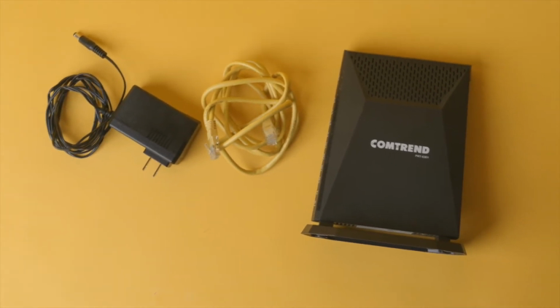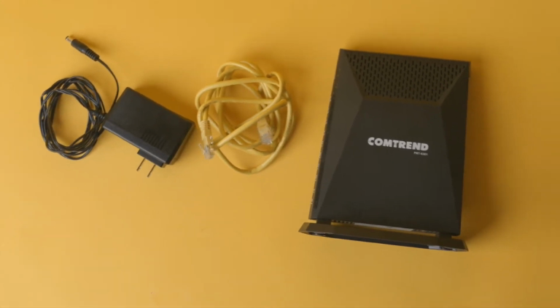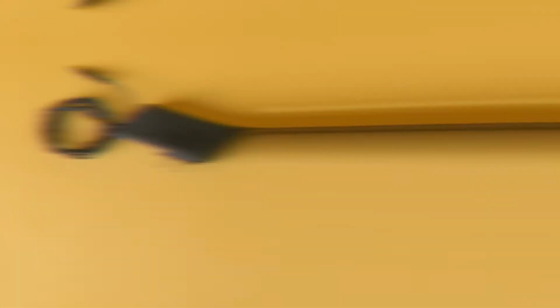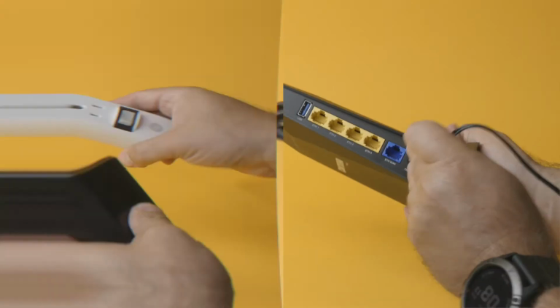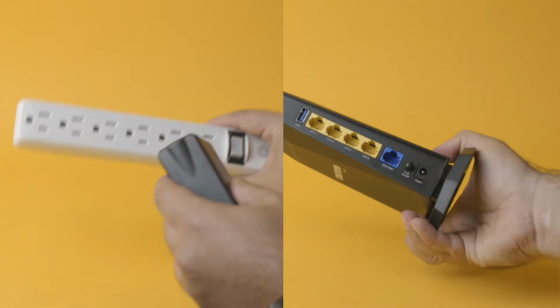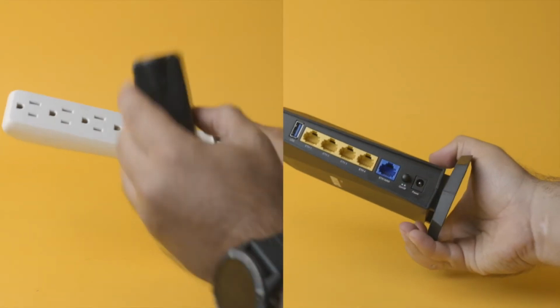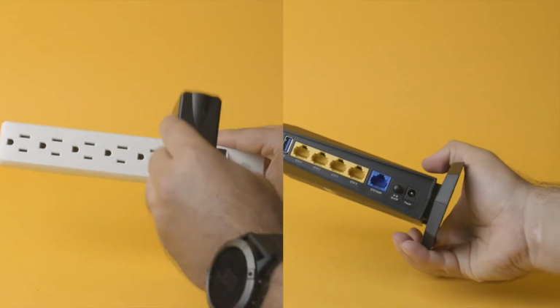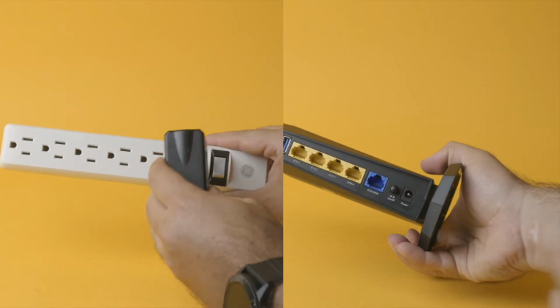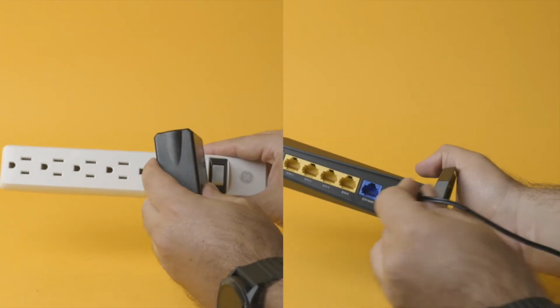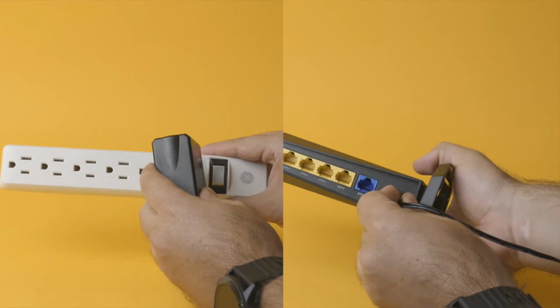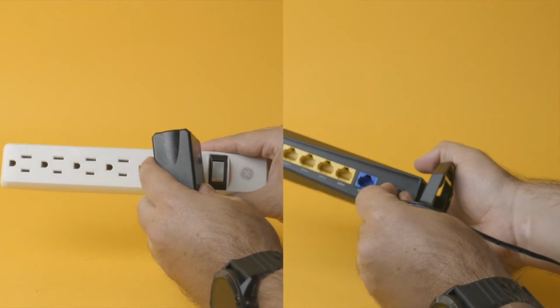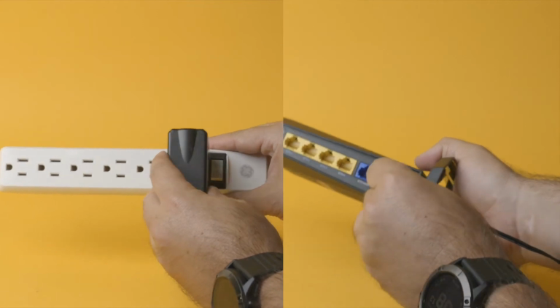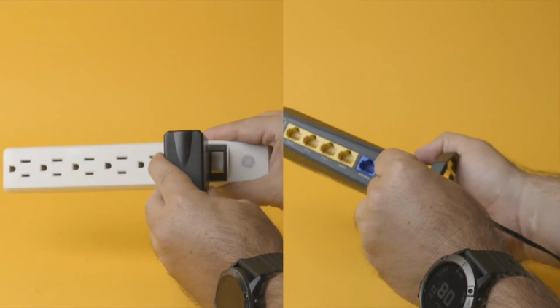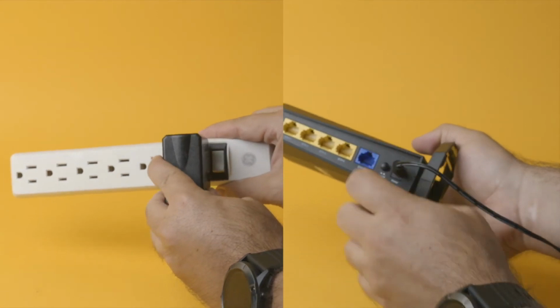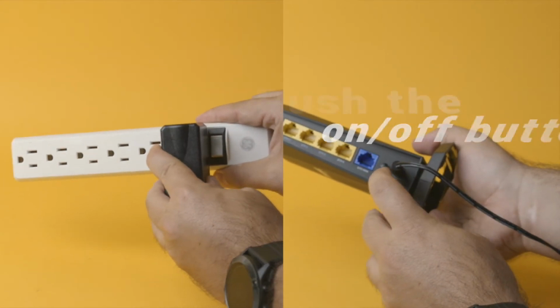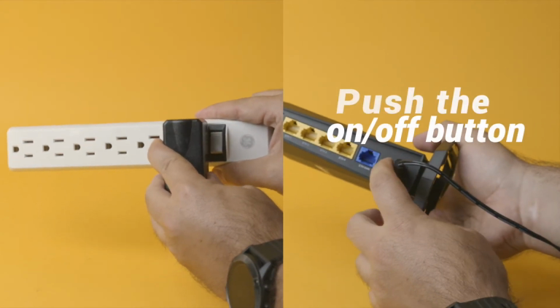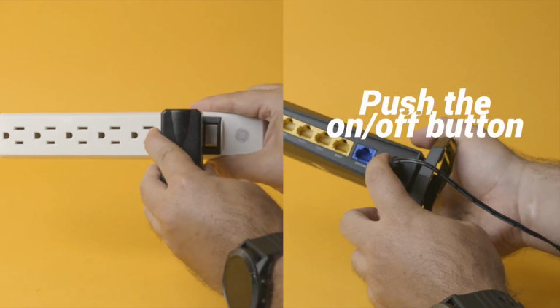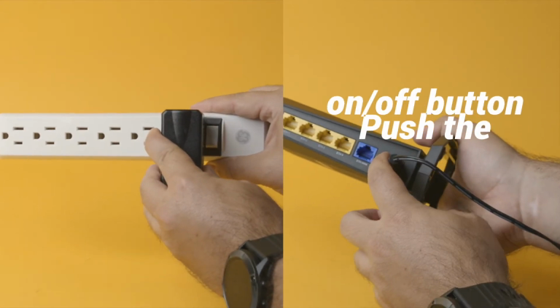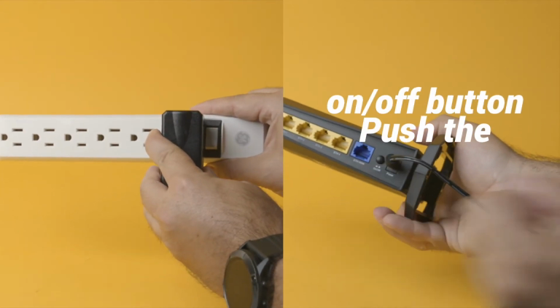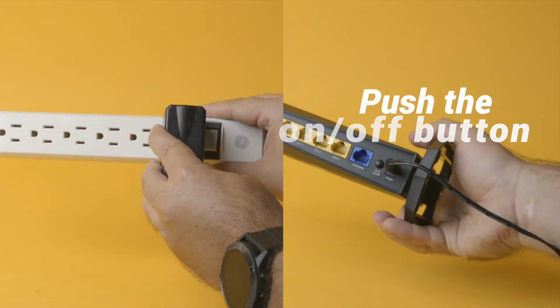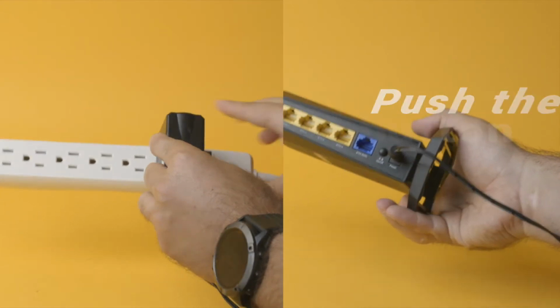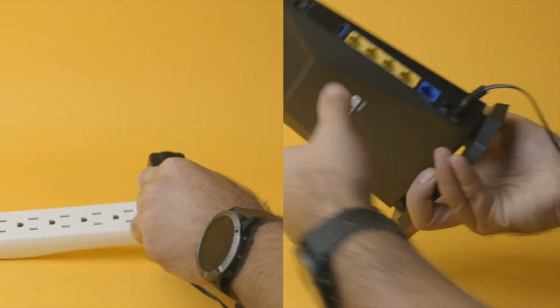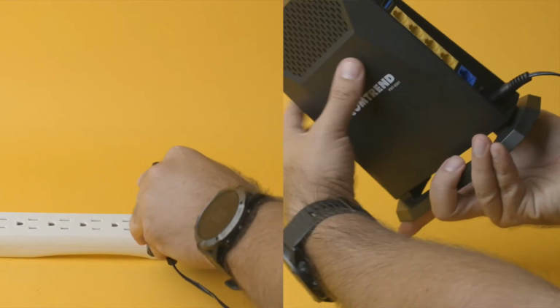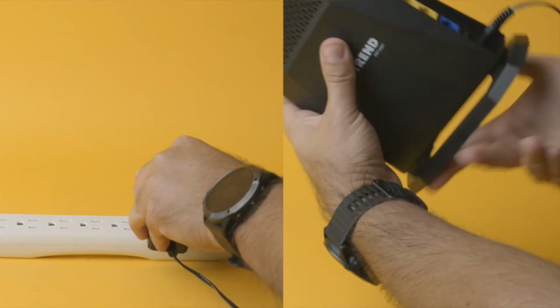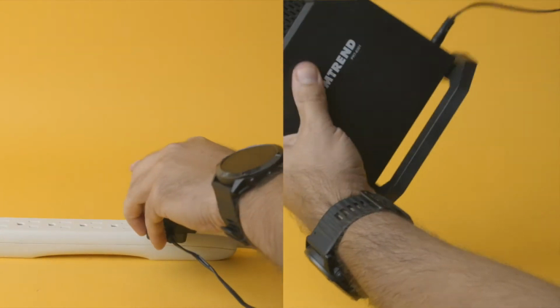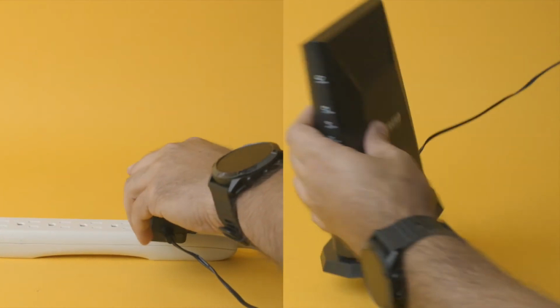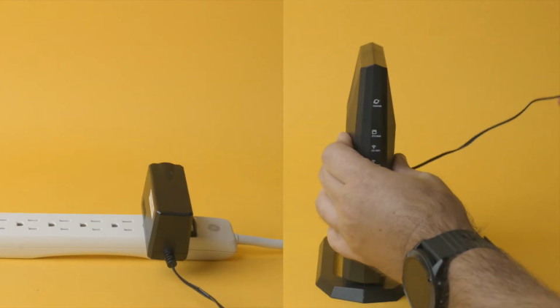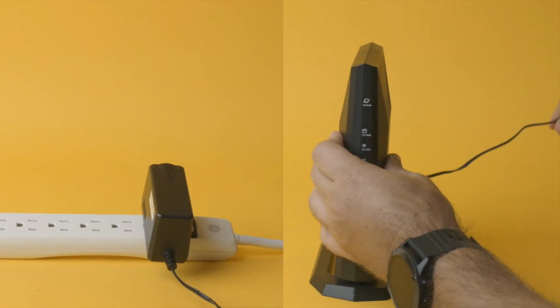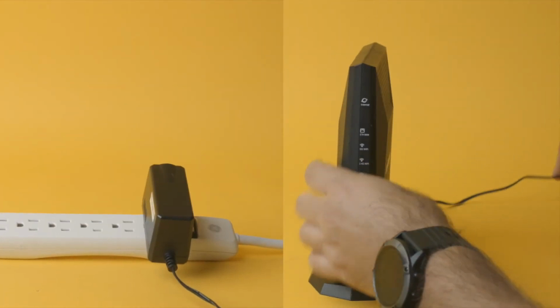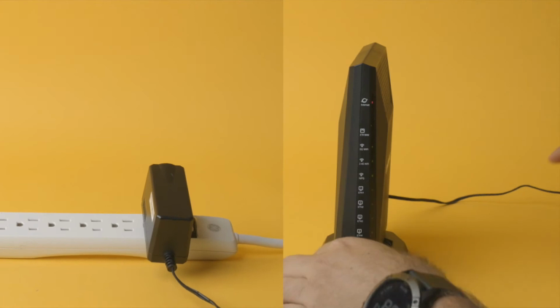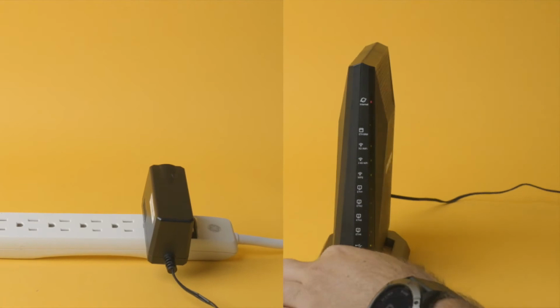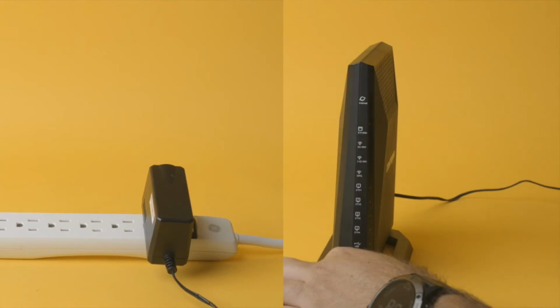Power up. Plug in the power adapter and connect it to an electric outlet. Push the on/off button on the back and you should see status lights start flashing.